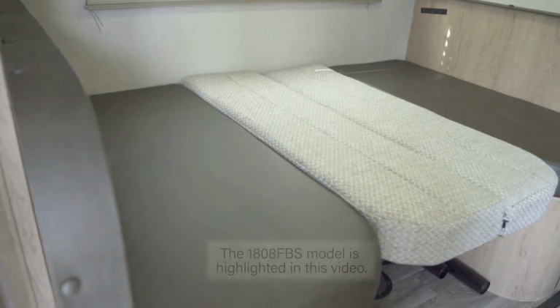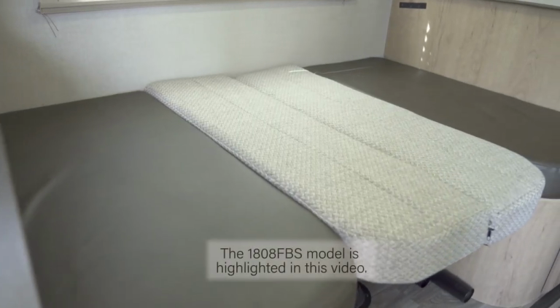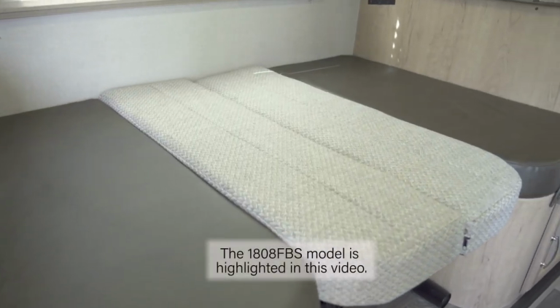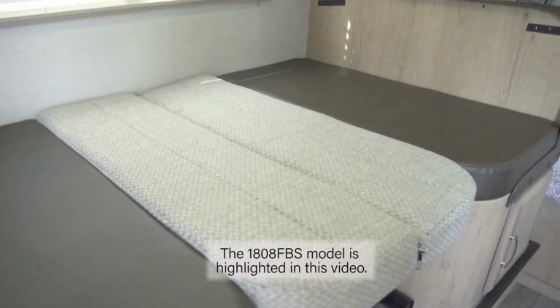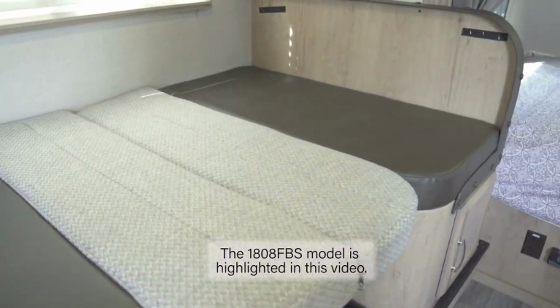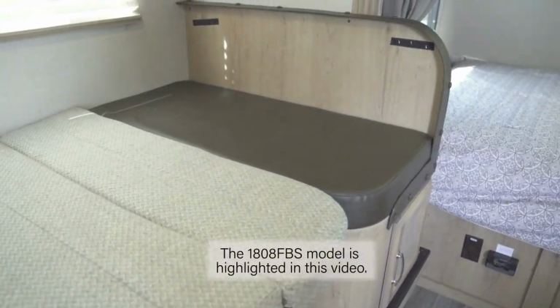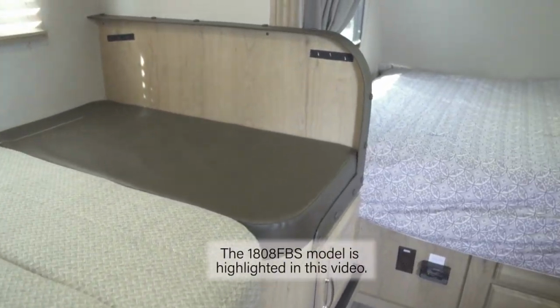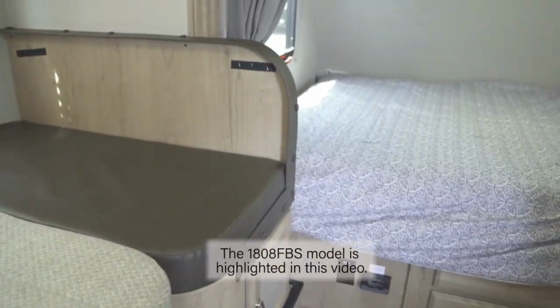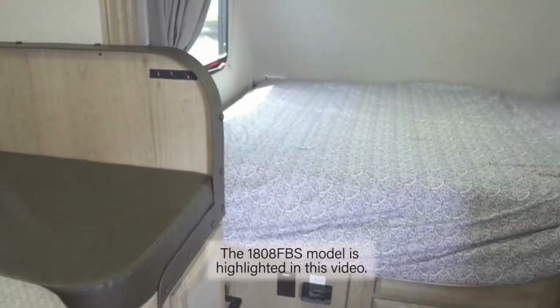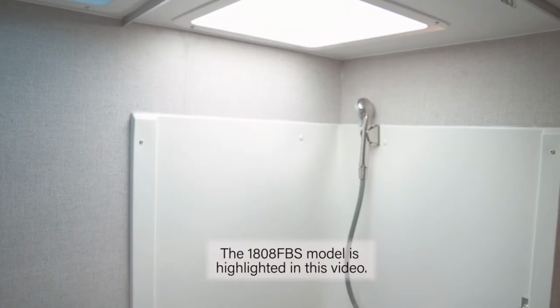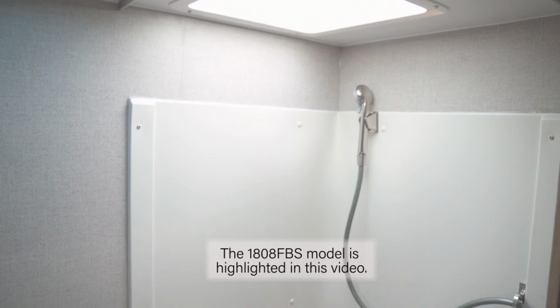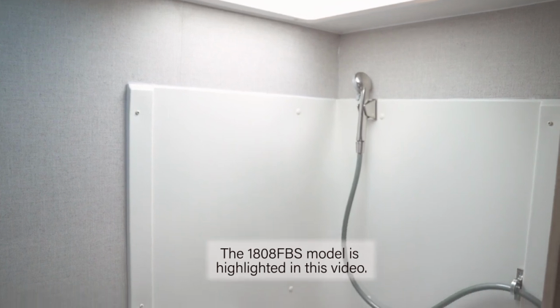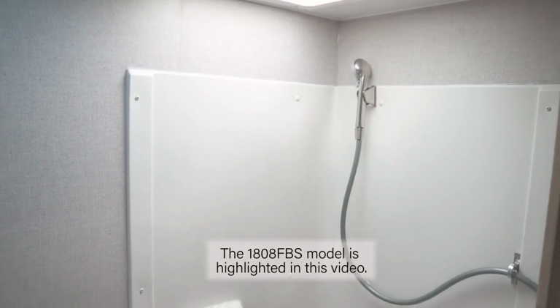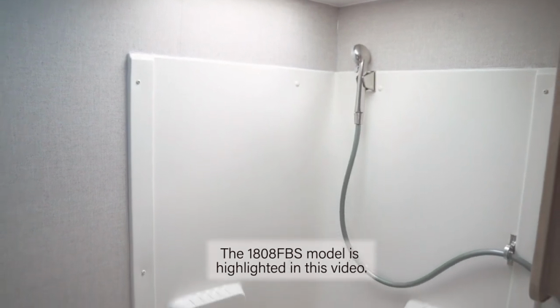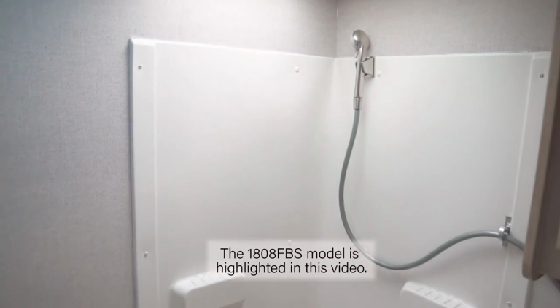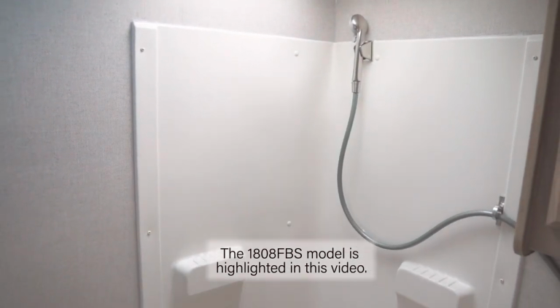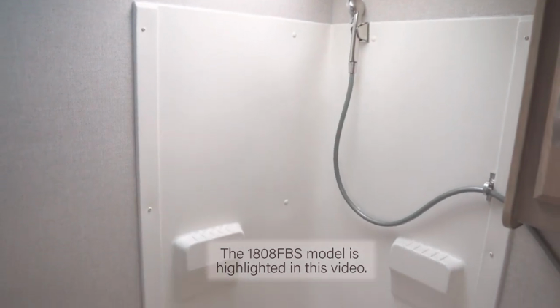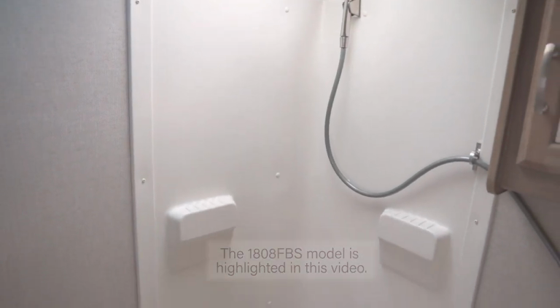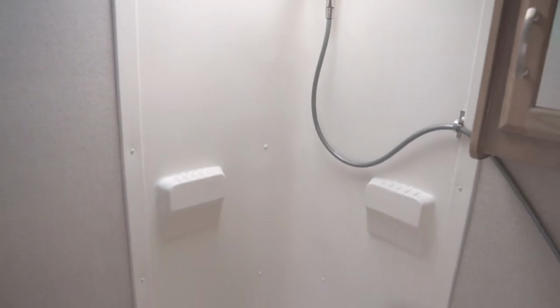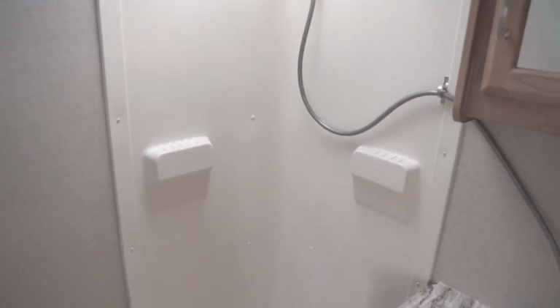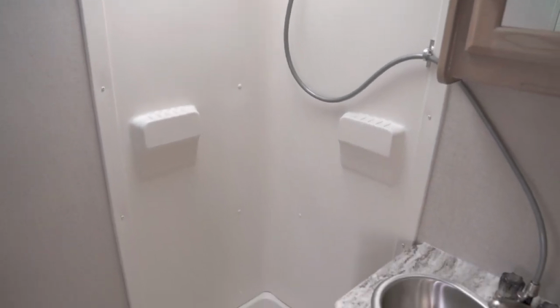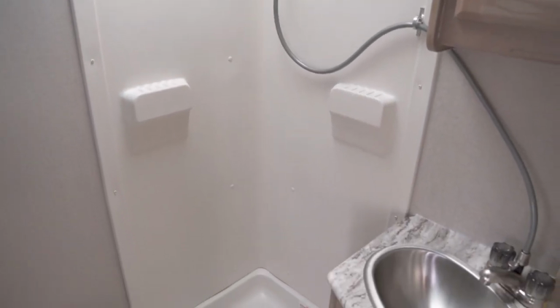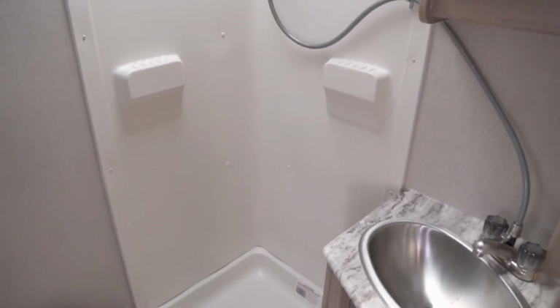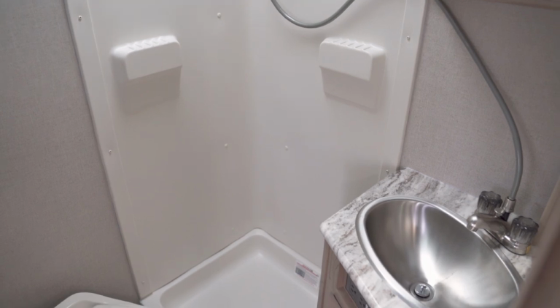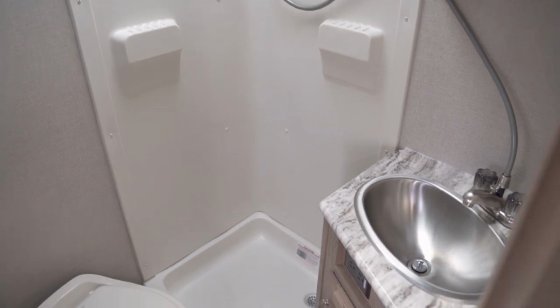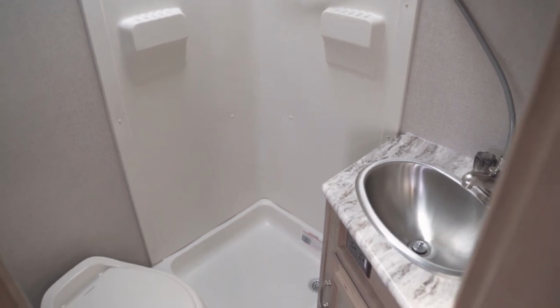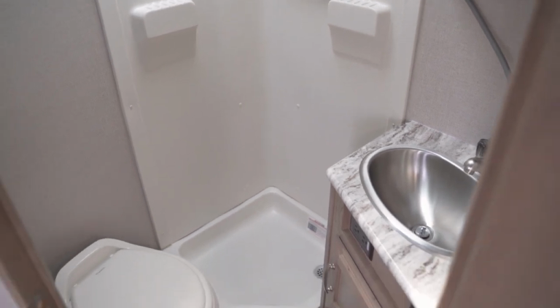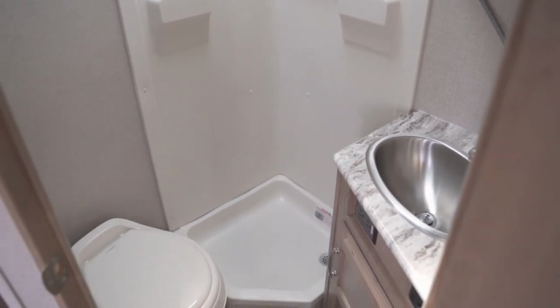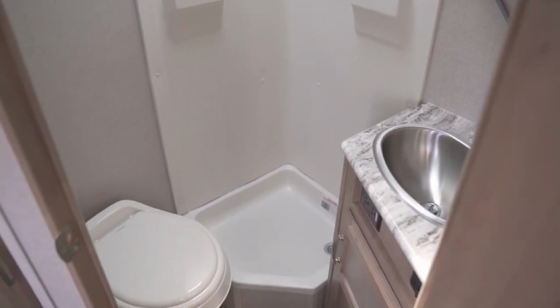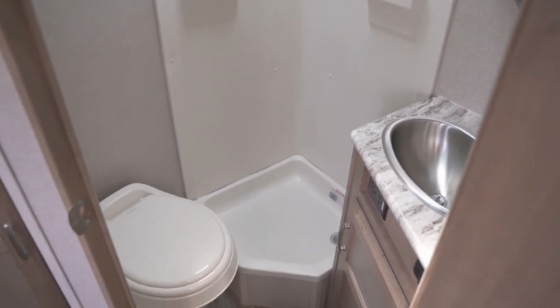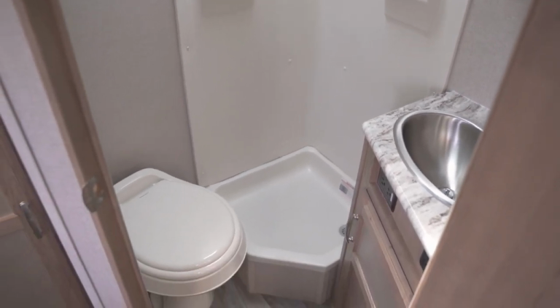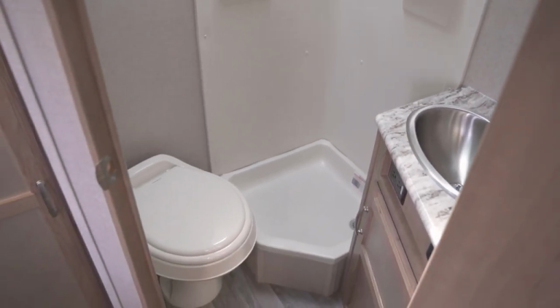This version of the Micro Mini has lots of sleeping space. The bathroom in the Micro Mini is all that you can ask for and more, with a large shower, sink, foot pedal flush toilet, and plenty of cabinet space.